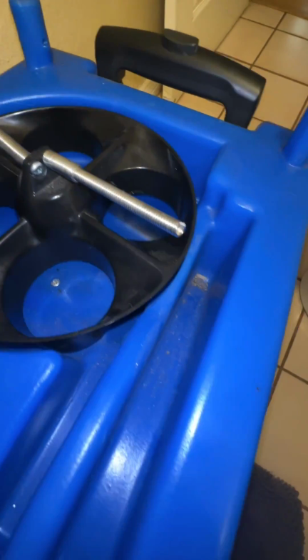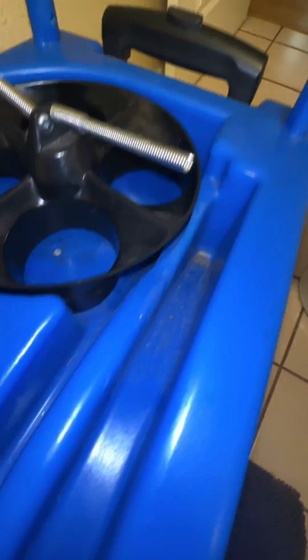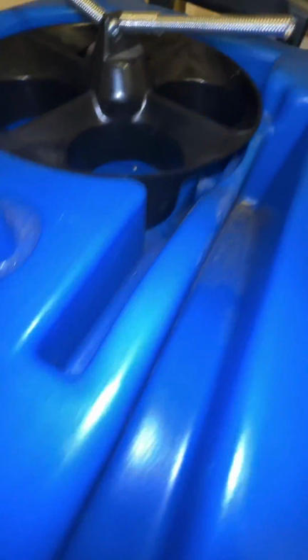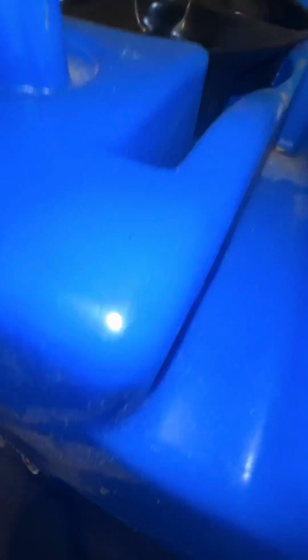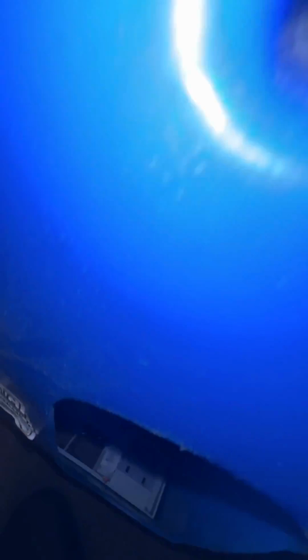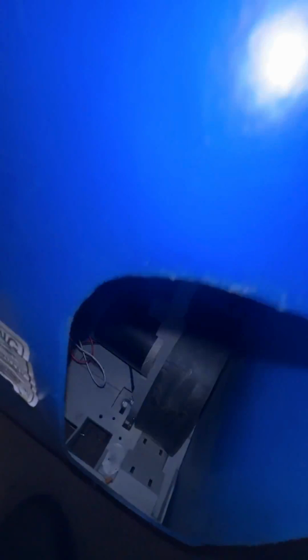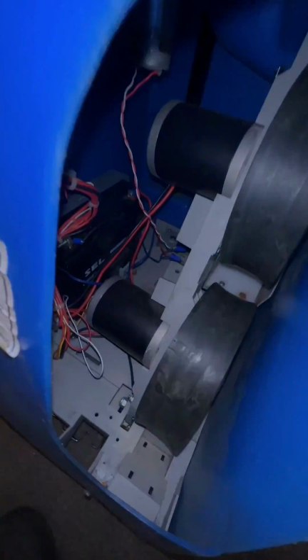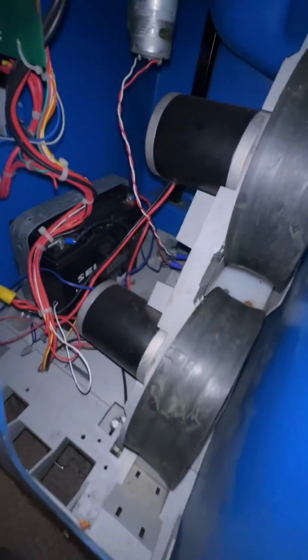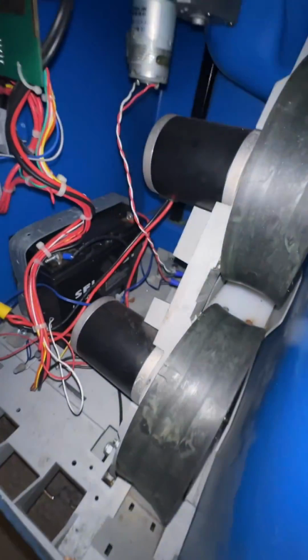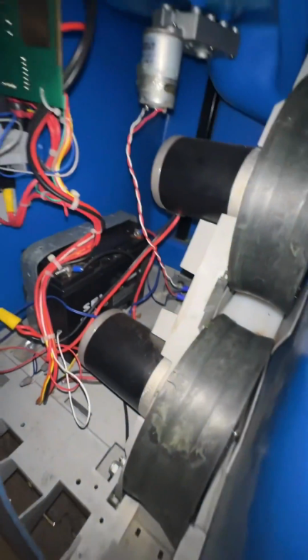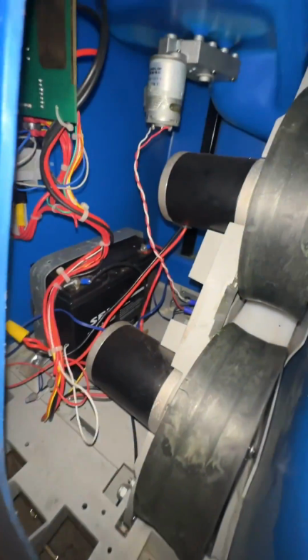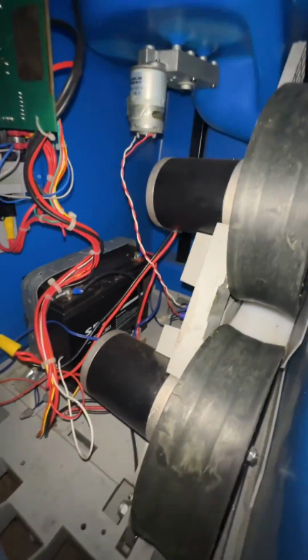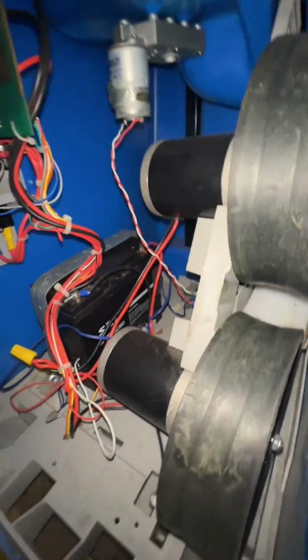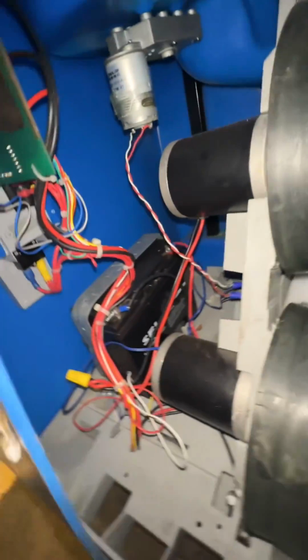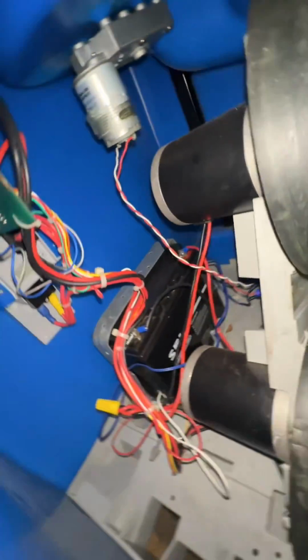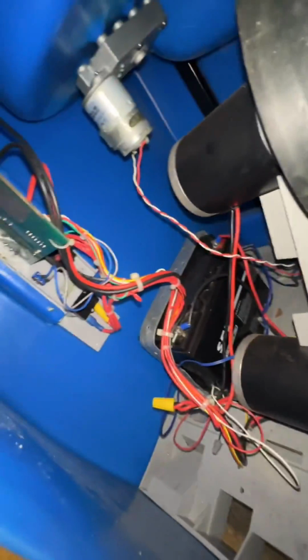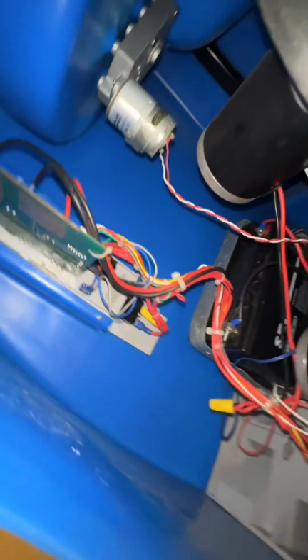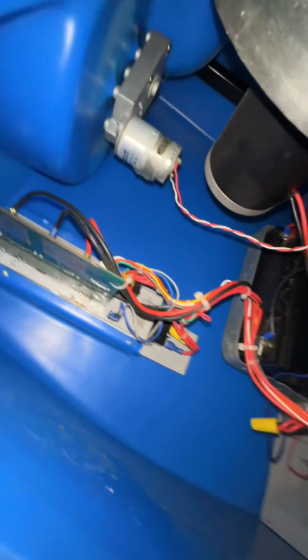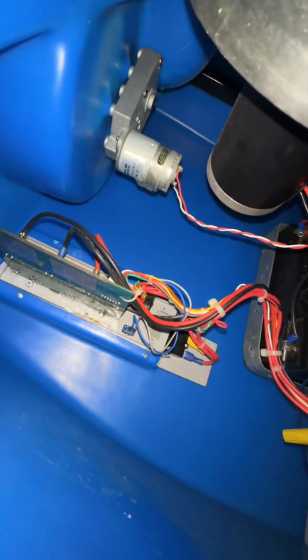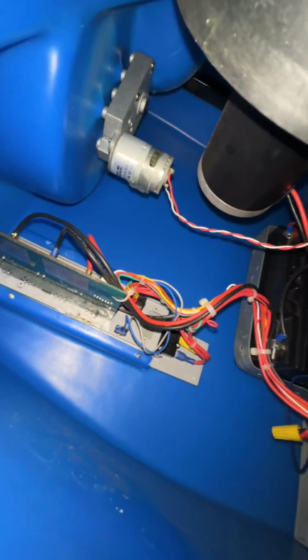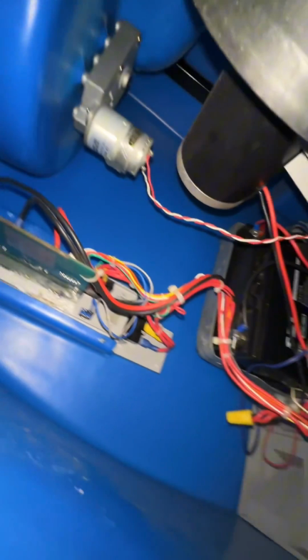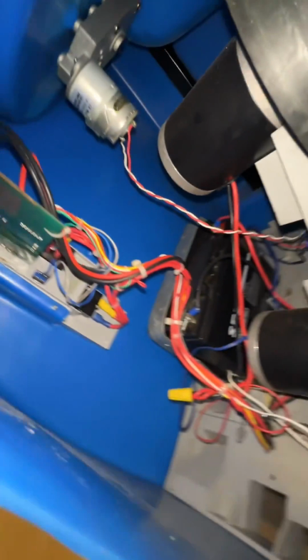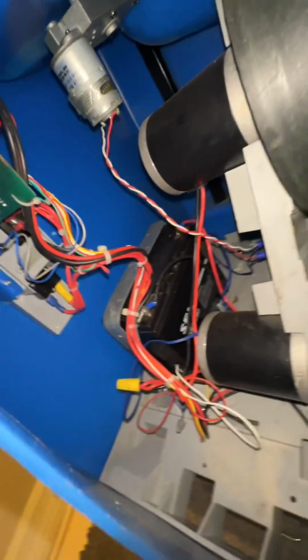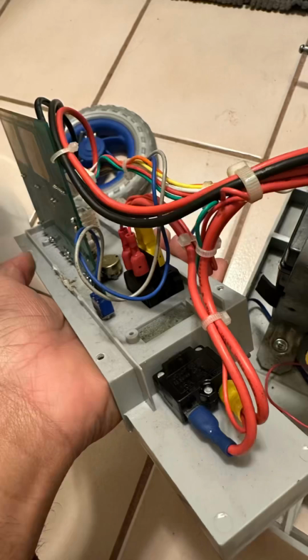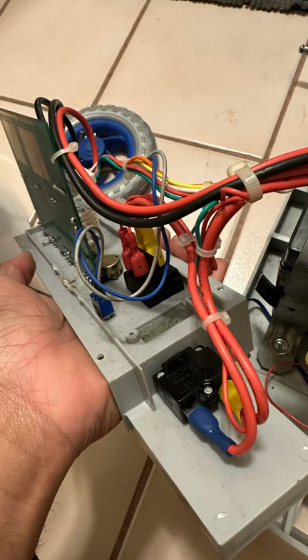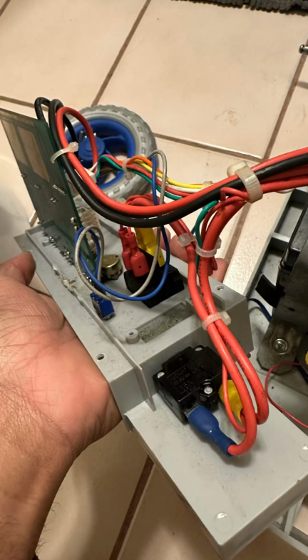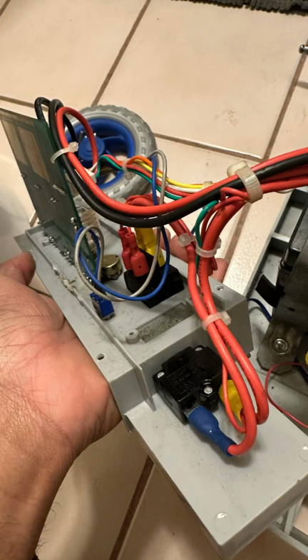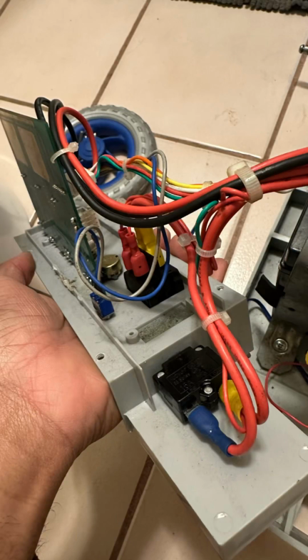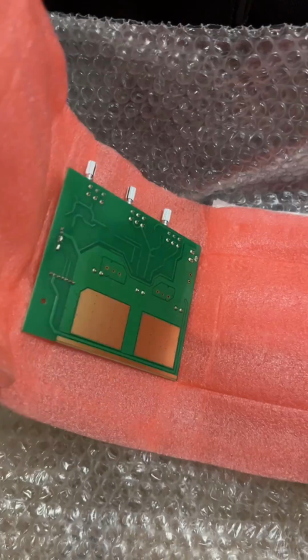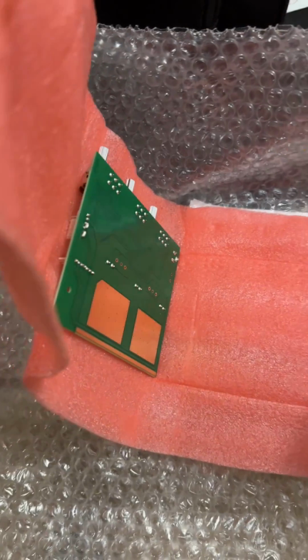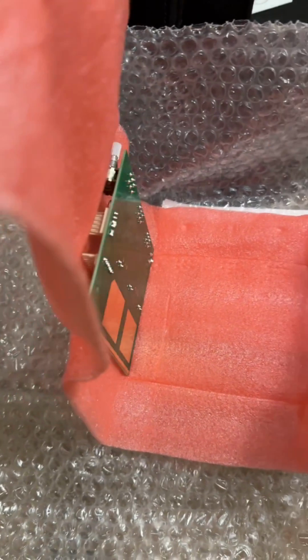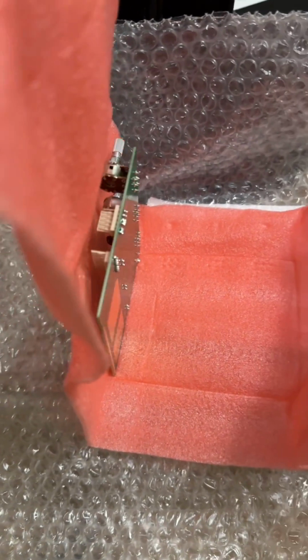Here's the outside, and here's the inside — nothing much going on. I also replaced the PCB board because it was going bad.